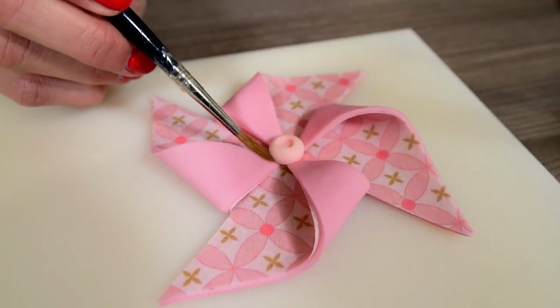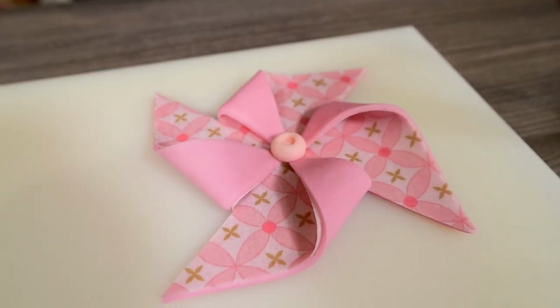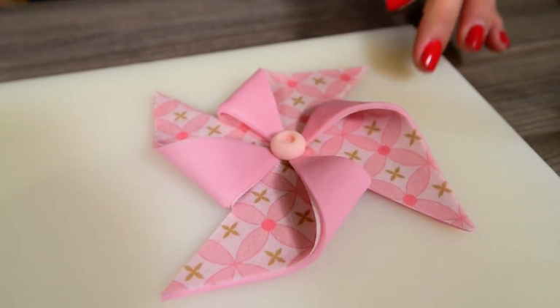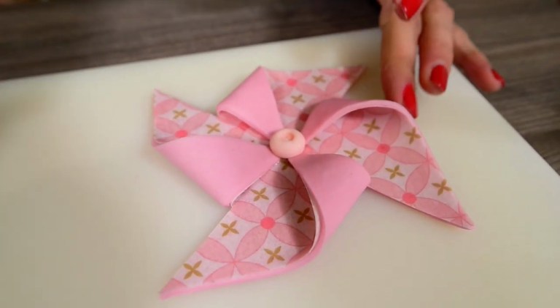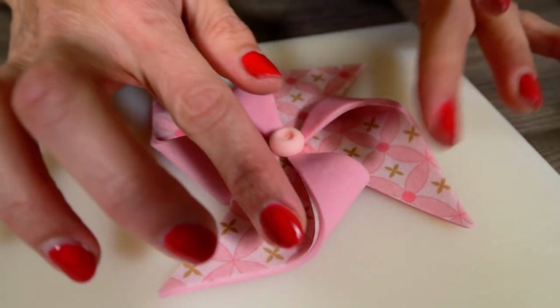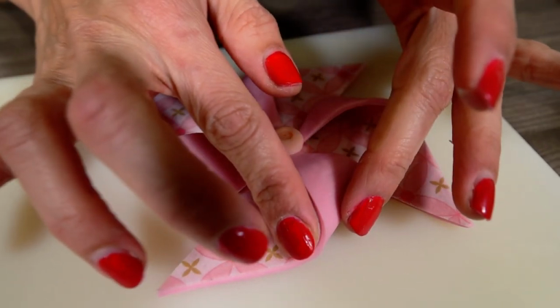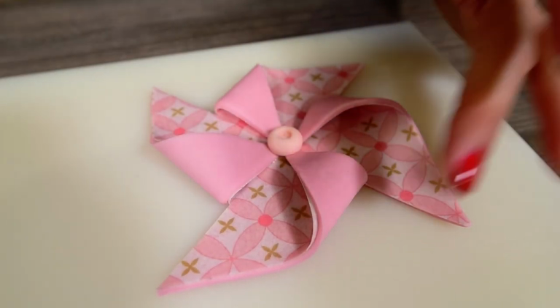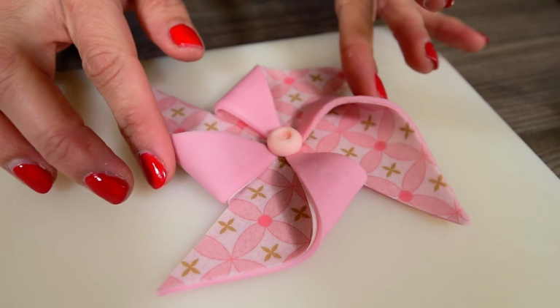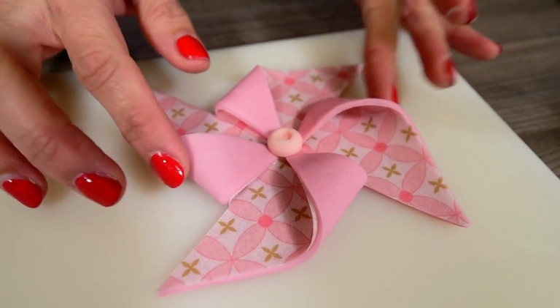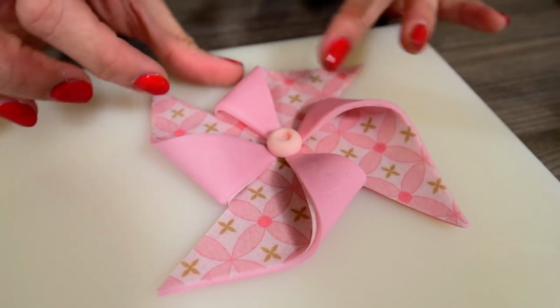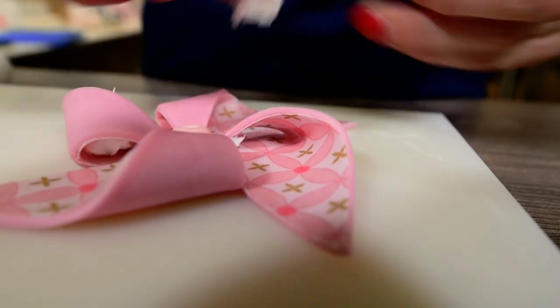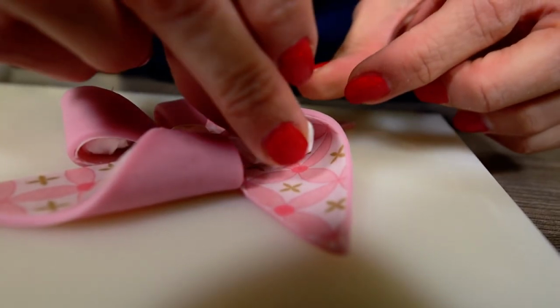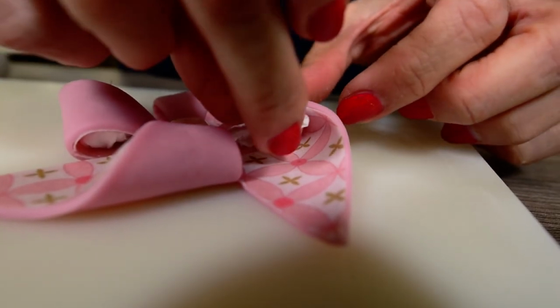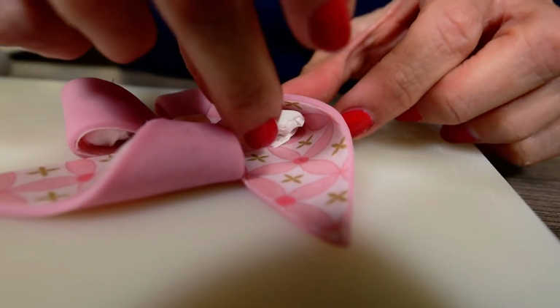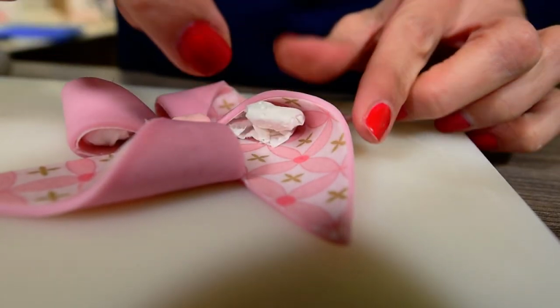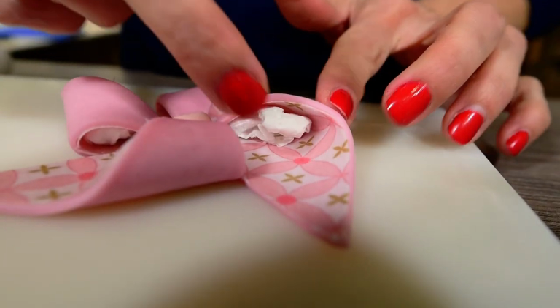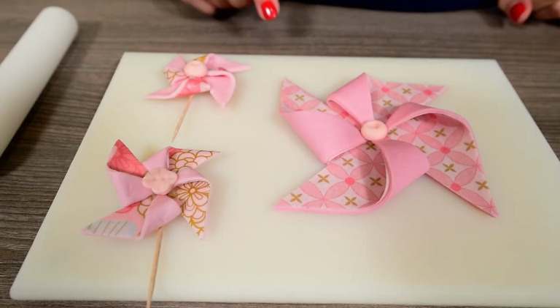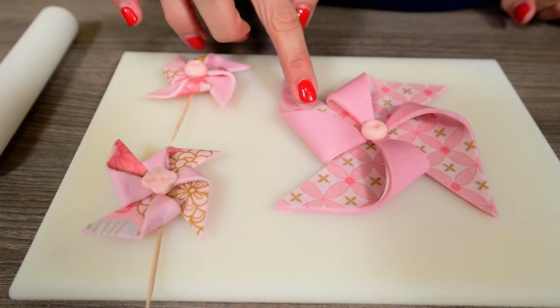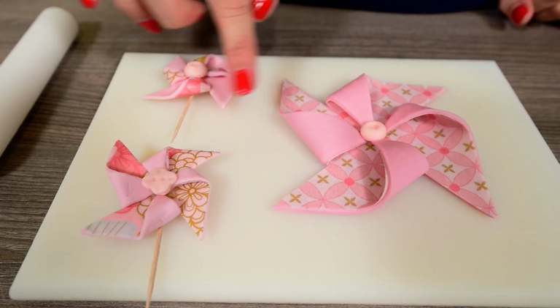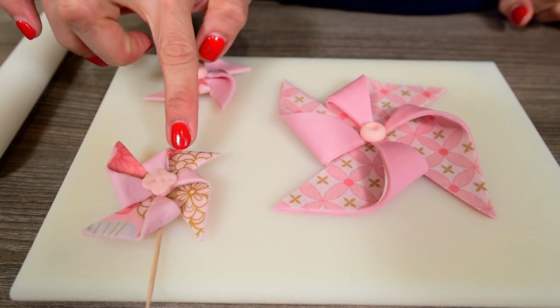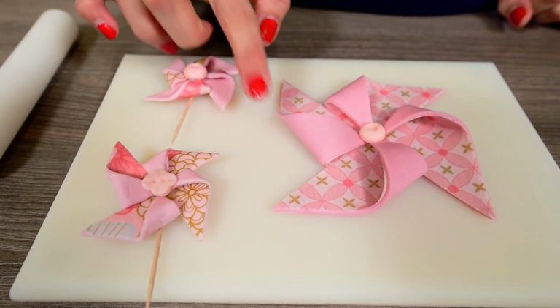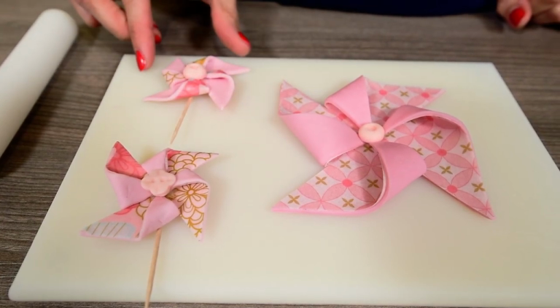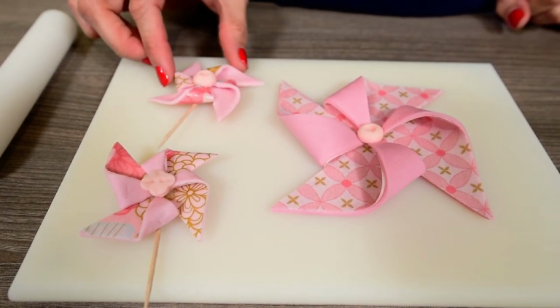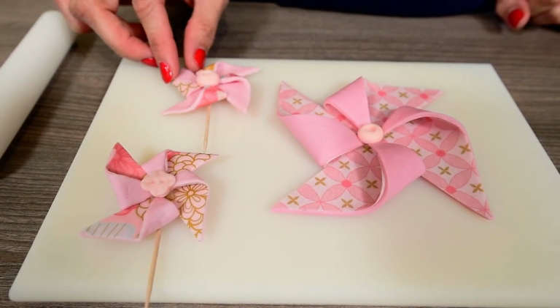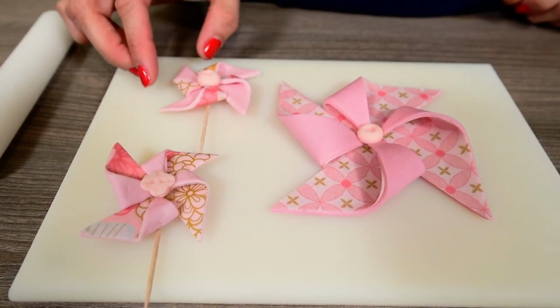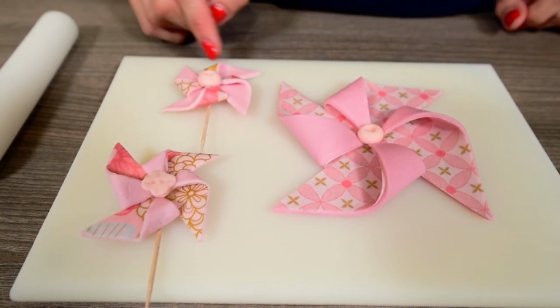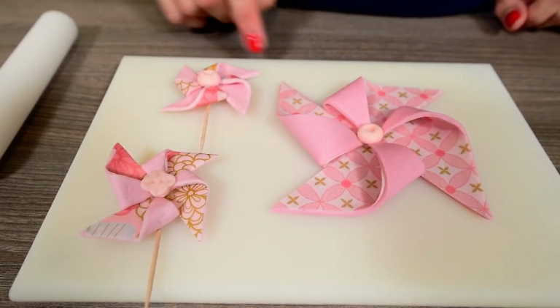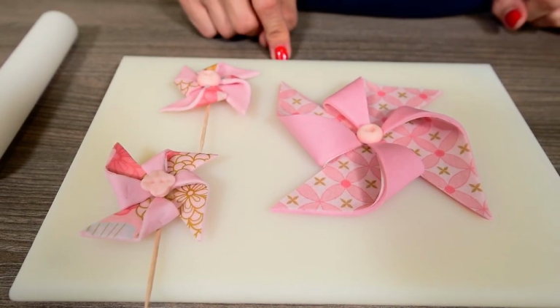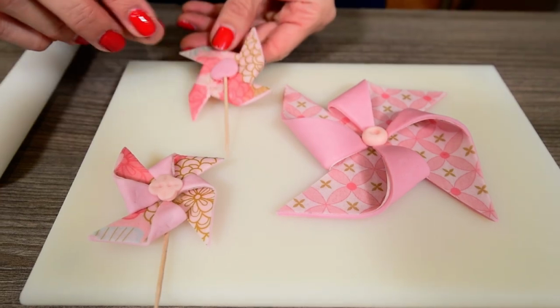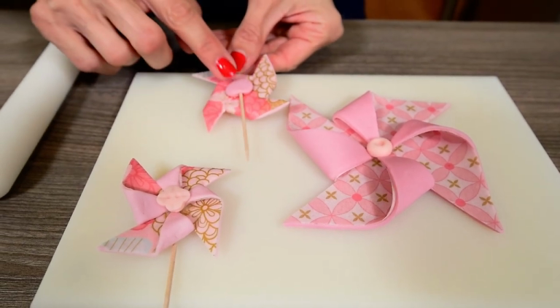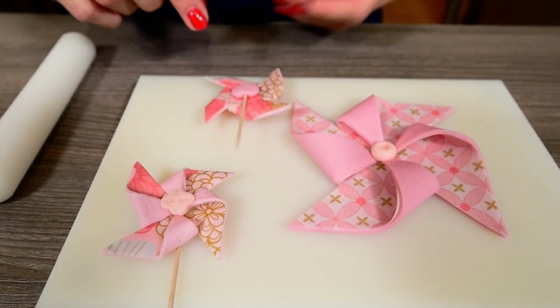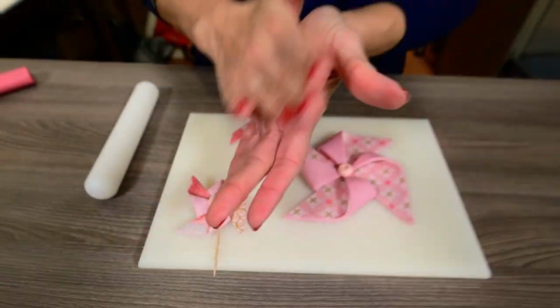If your folds are drying too flat, you can always stick a piece of kitchen towel or foam to let the loops dry a bit rounder. You can also fold the corners to the opposite side of your square where there is no wafer paper and have the wafer paper on the outside of your windmill.